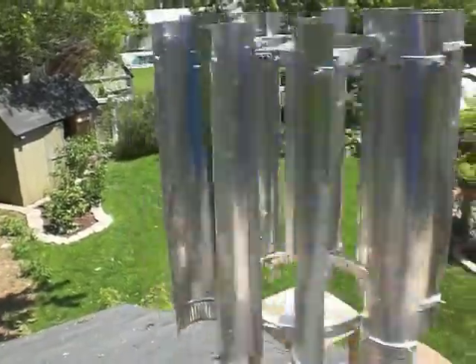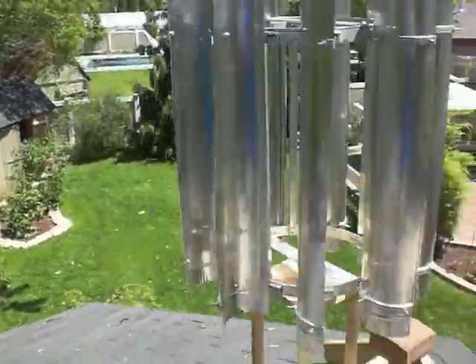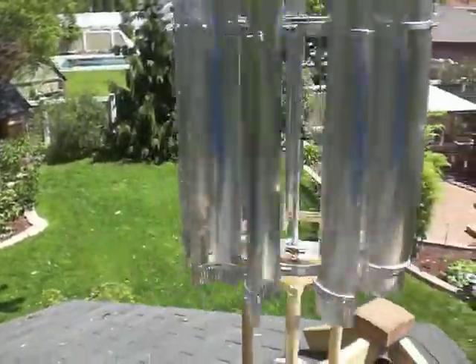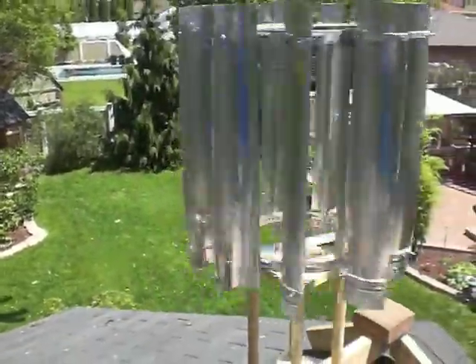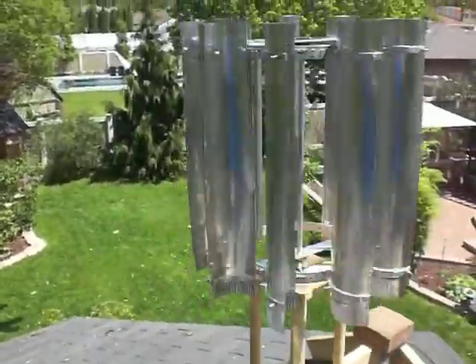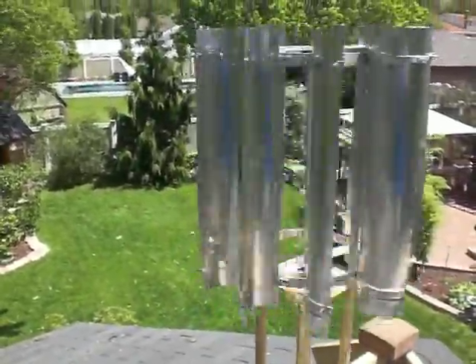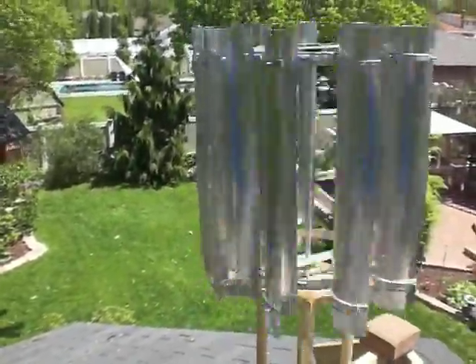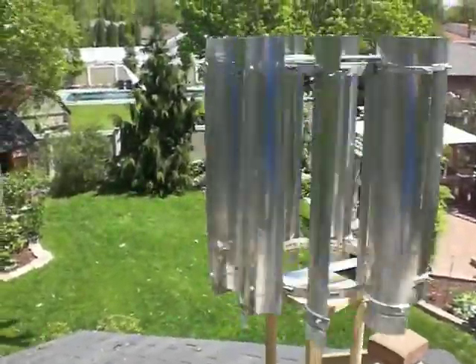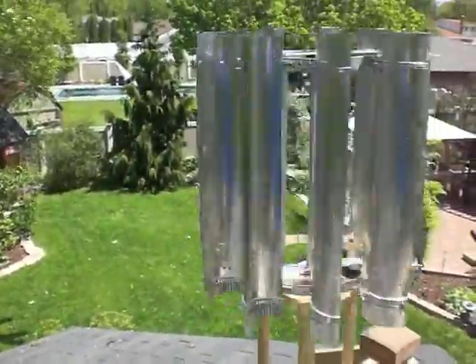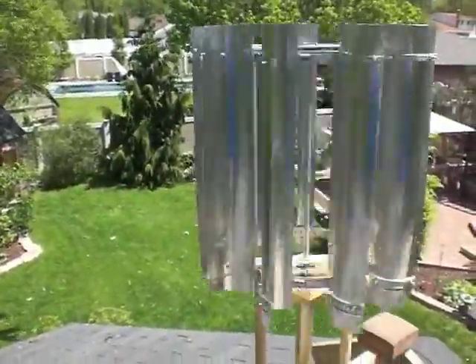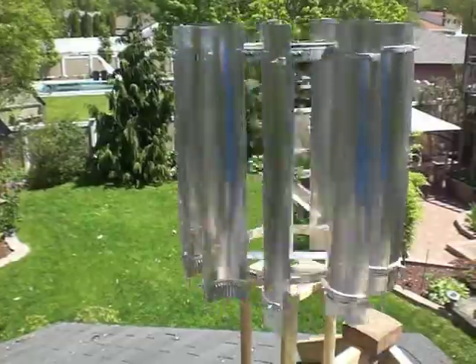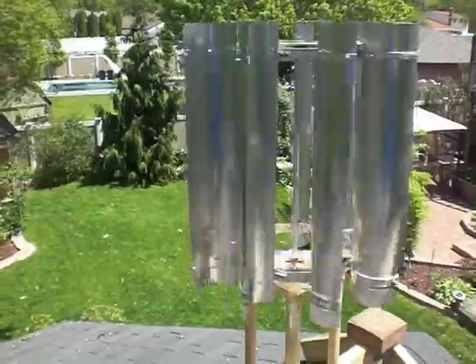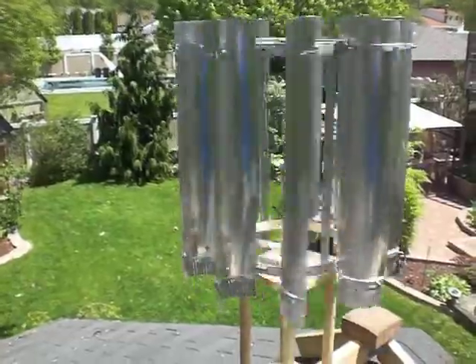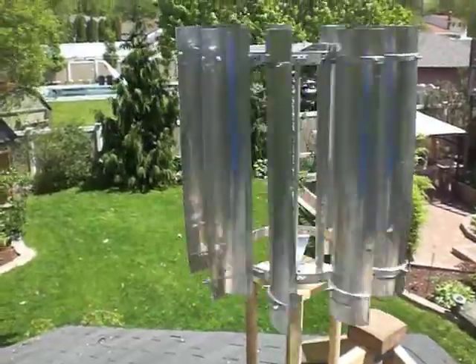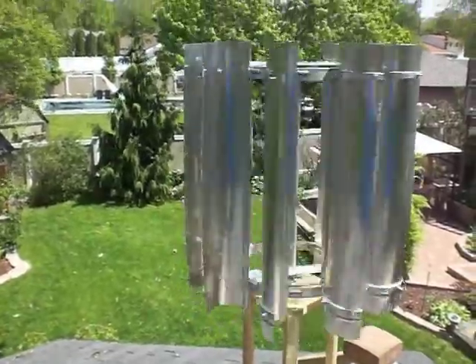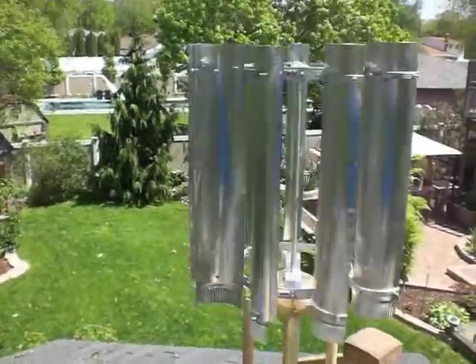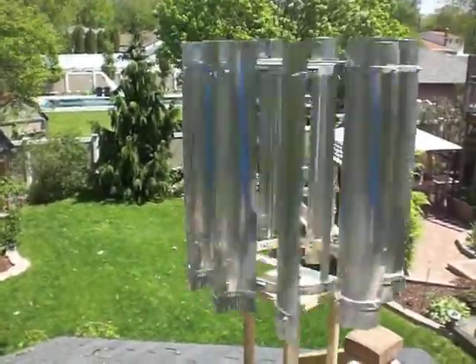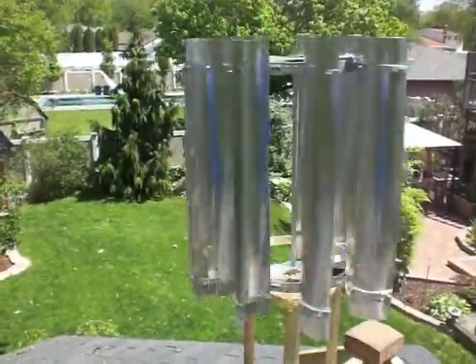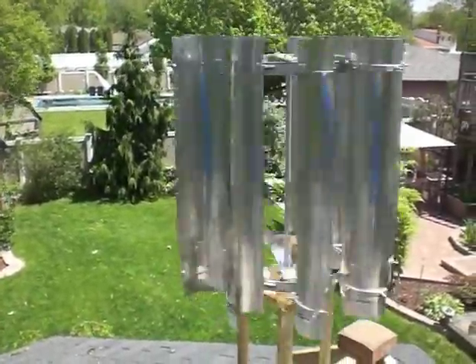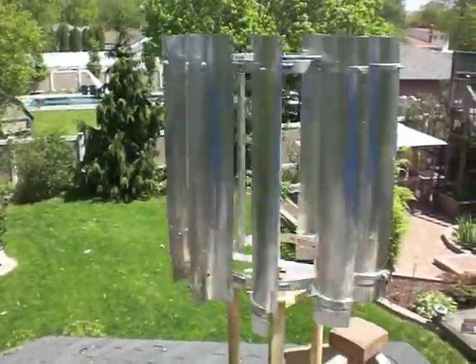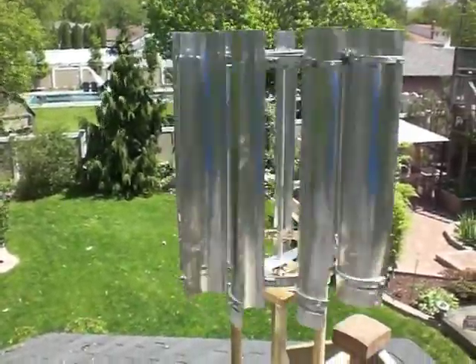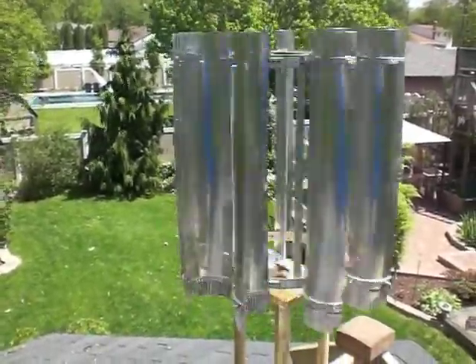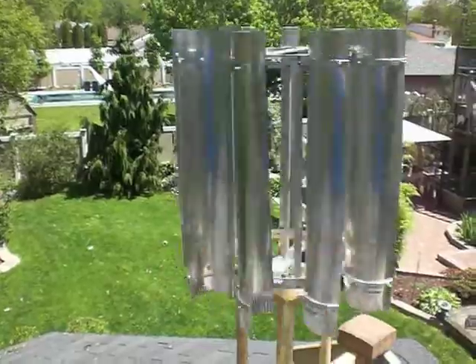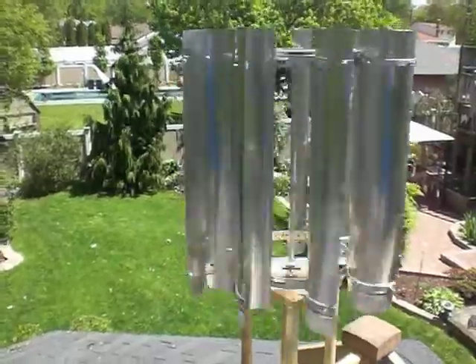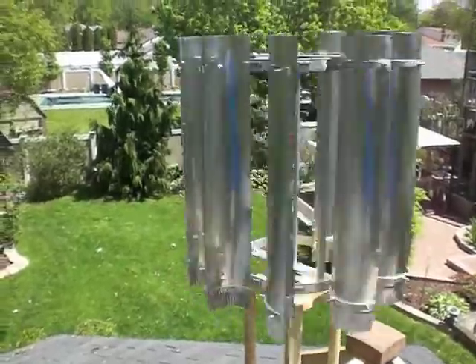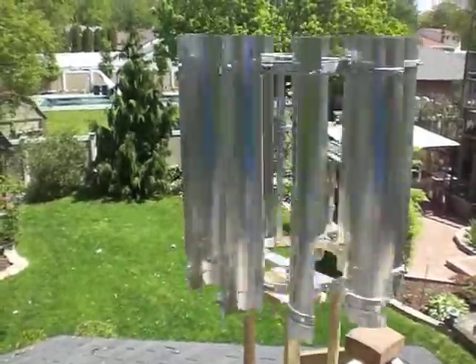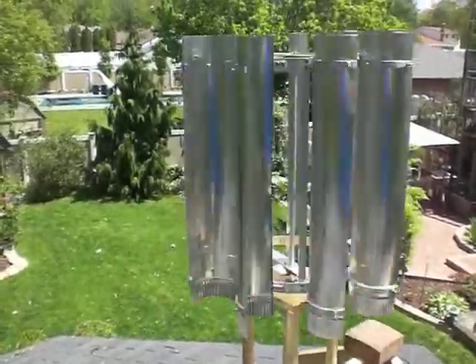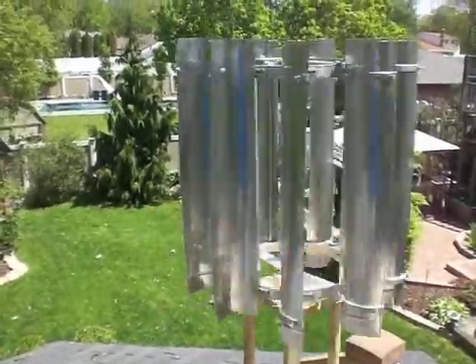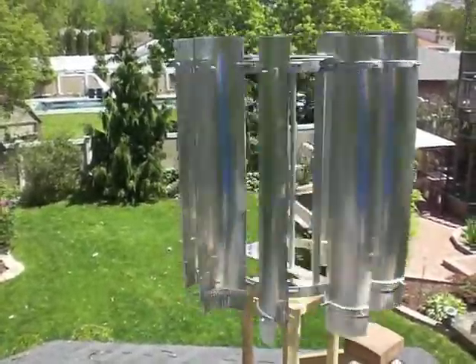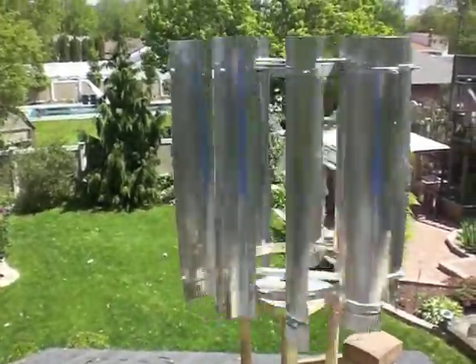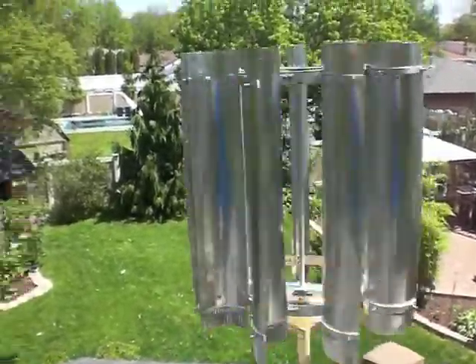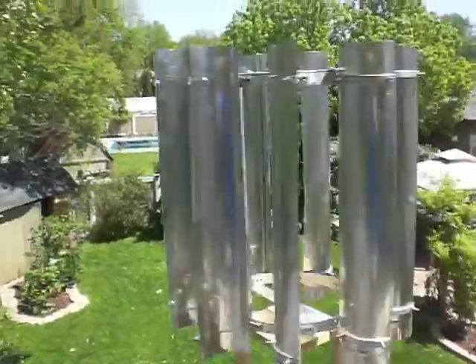There are some moderate winds today — good gusts, probably 15 miles an hour. As you can see, this one just spins like crazy.